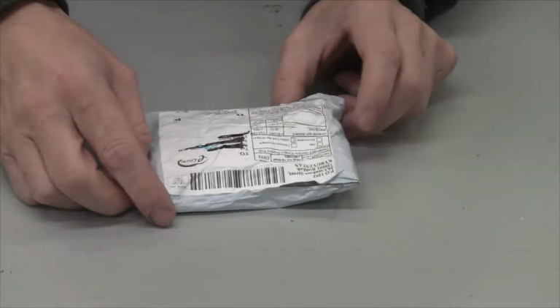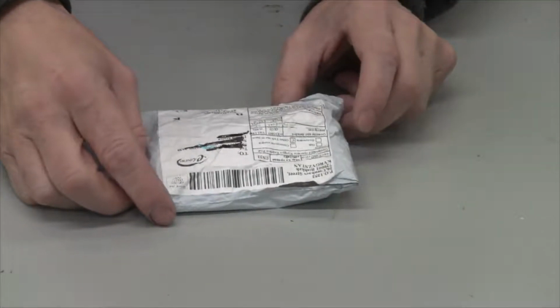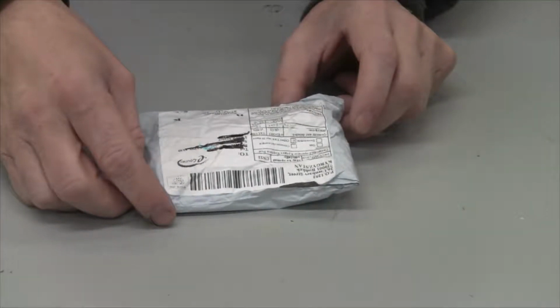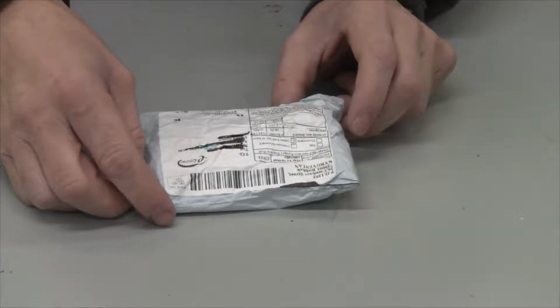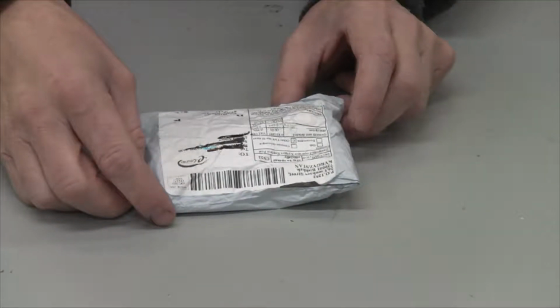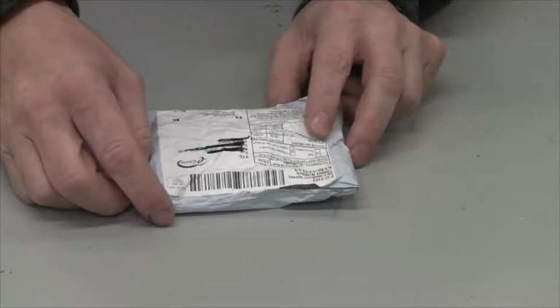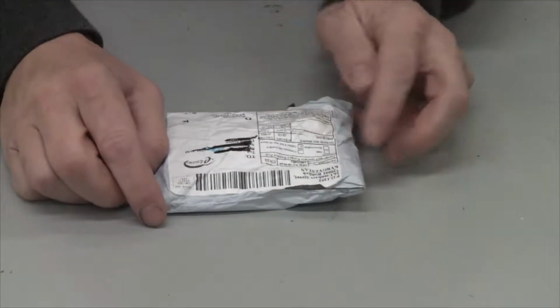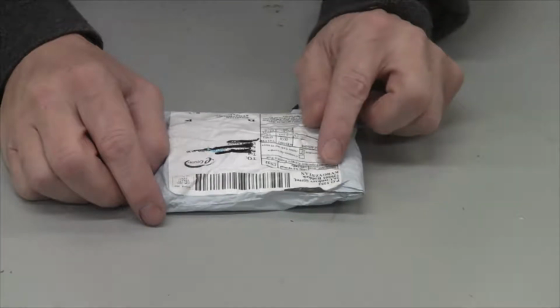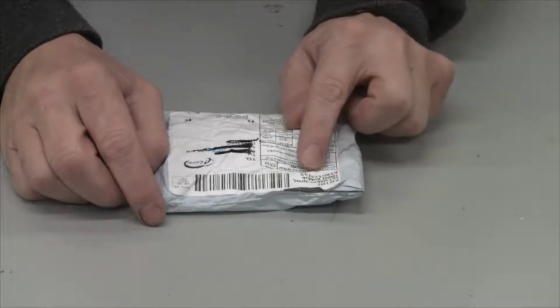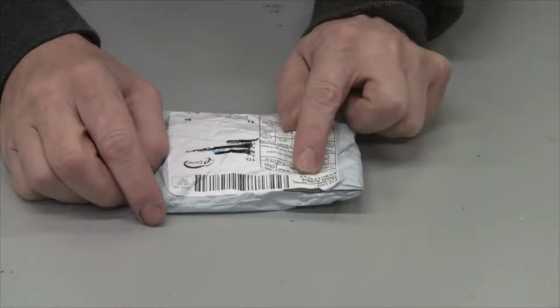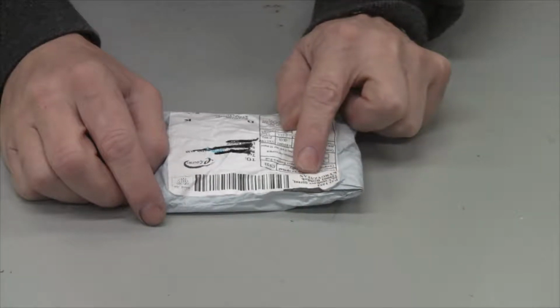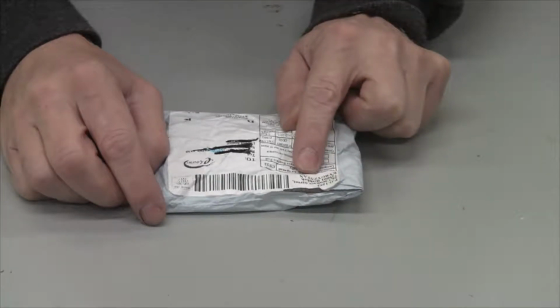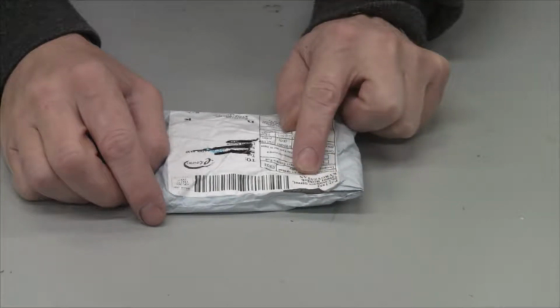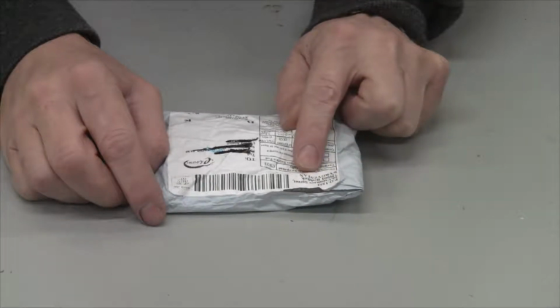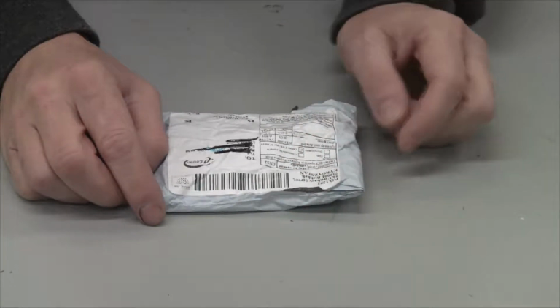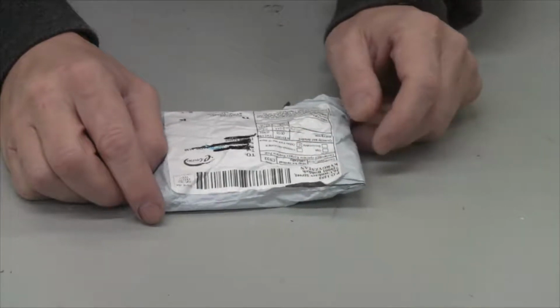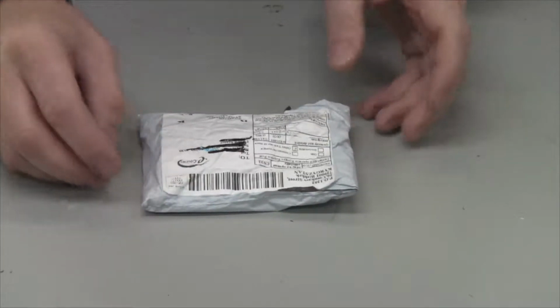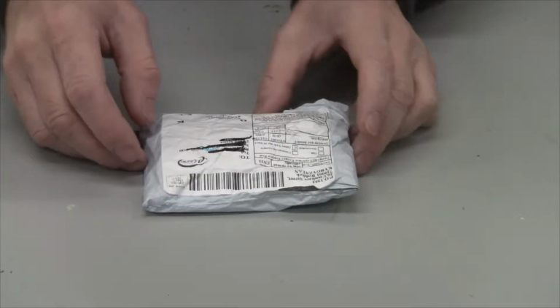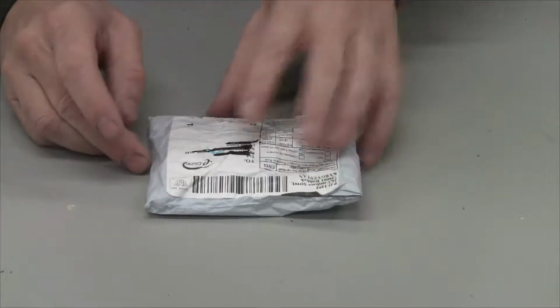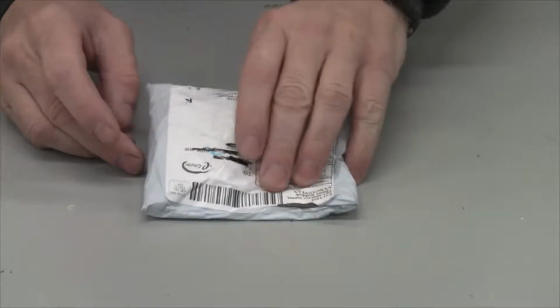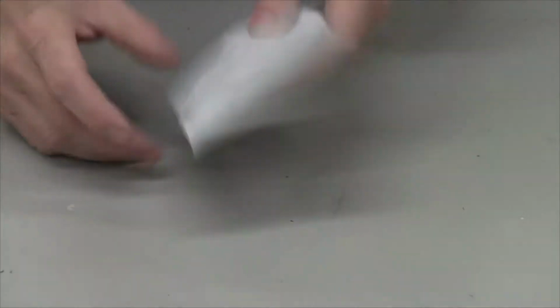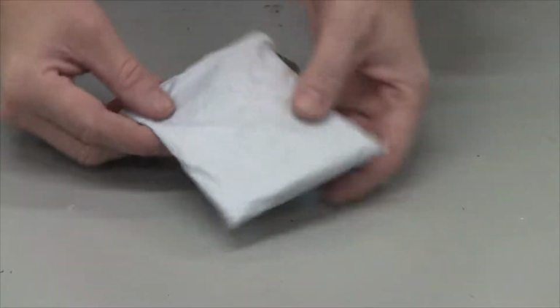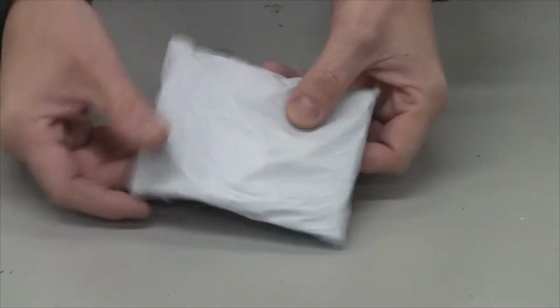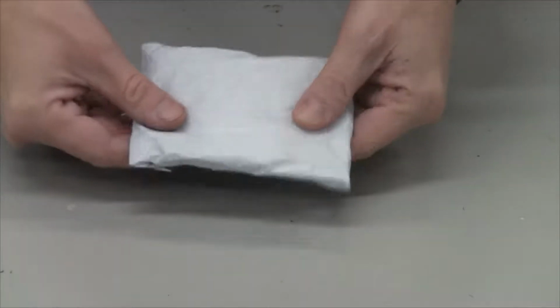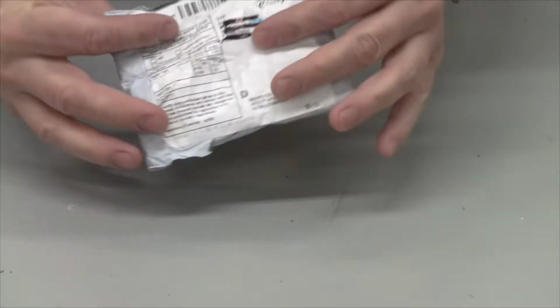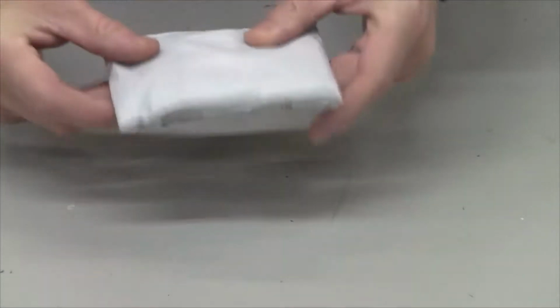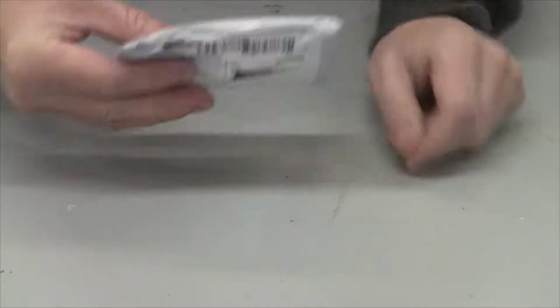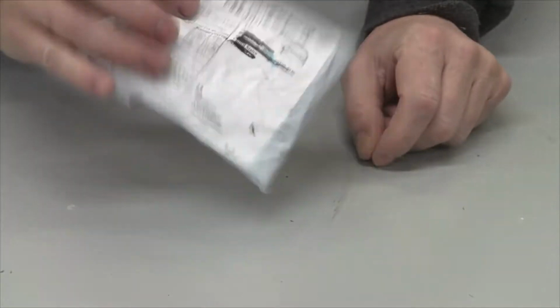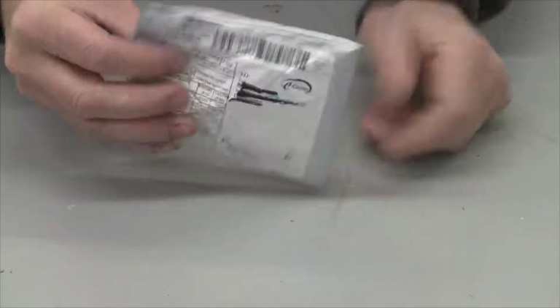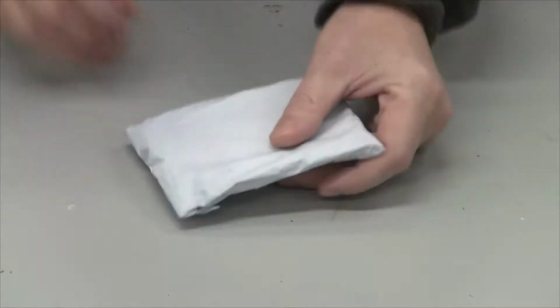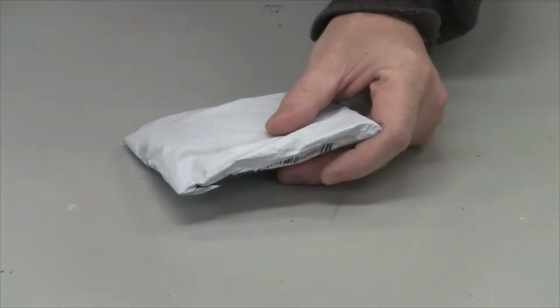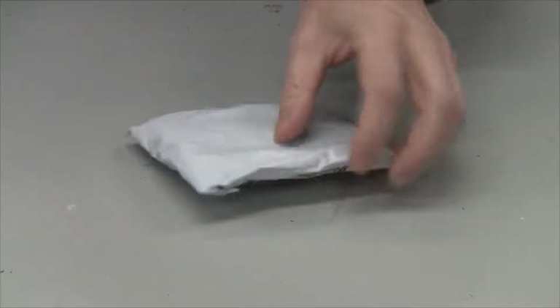But it came from Kyrgyzstan — I don't know how you say that — and it took three weeks to get here. So this is what it looks like in the package. I was like, that's it? So let's see what's inside.